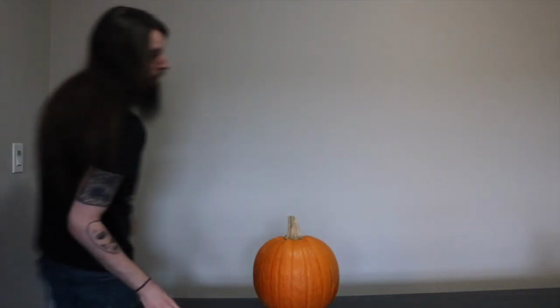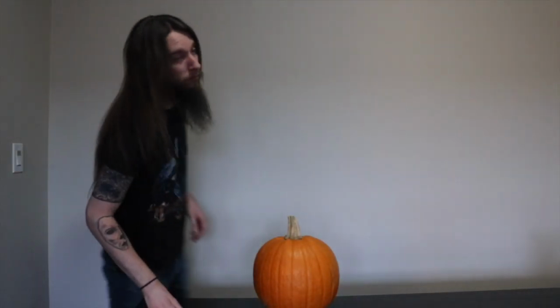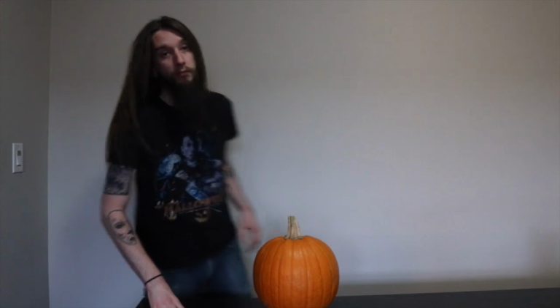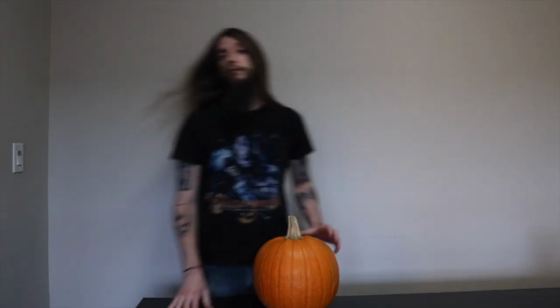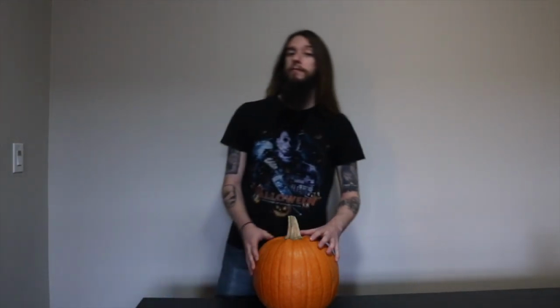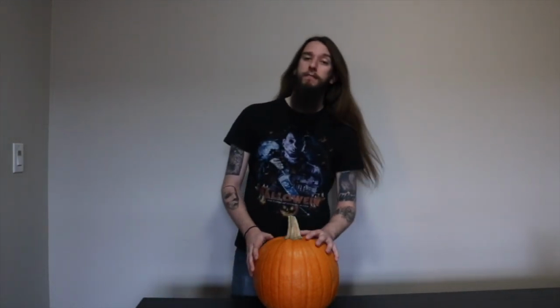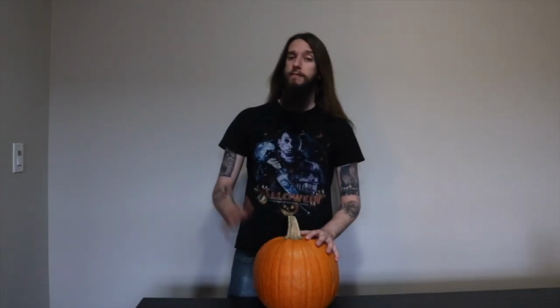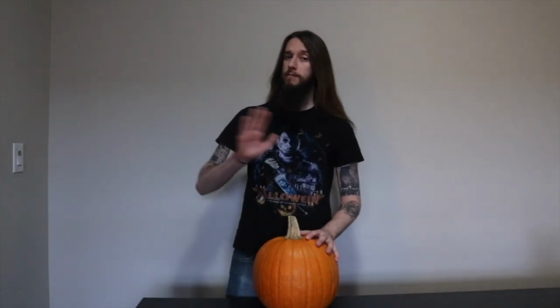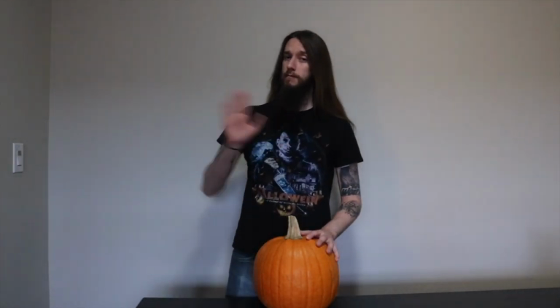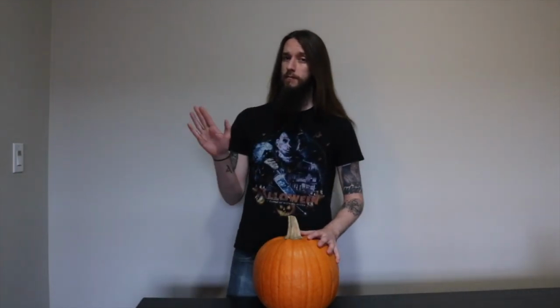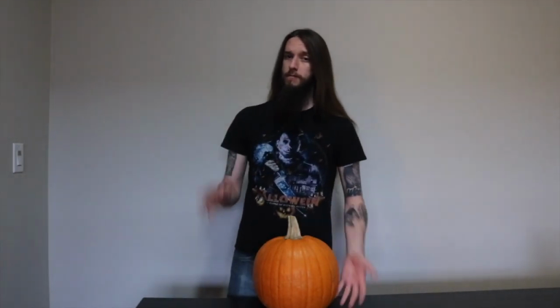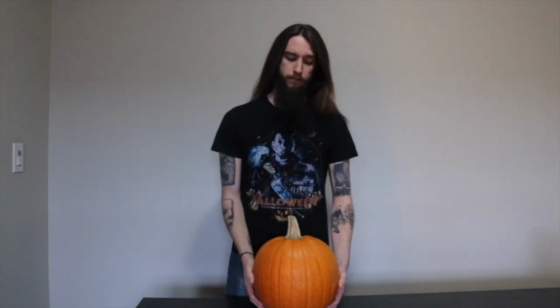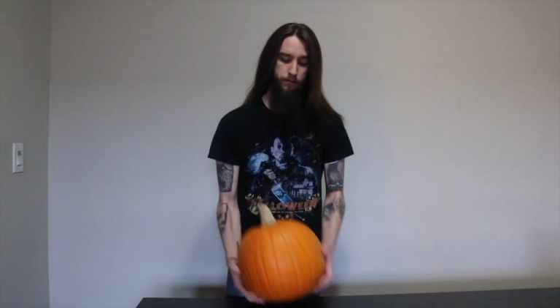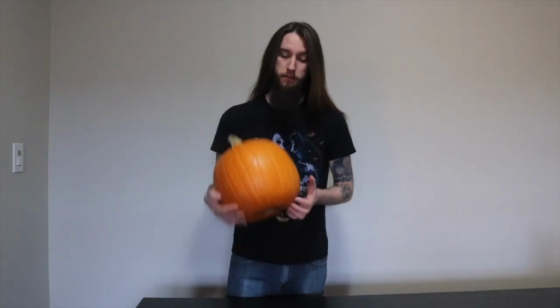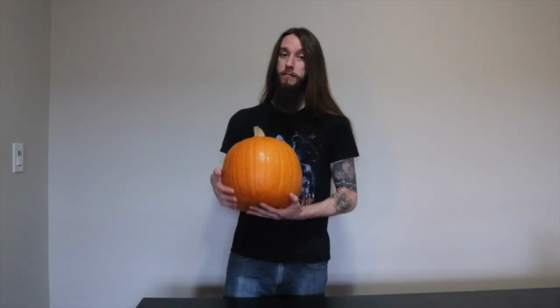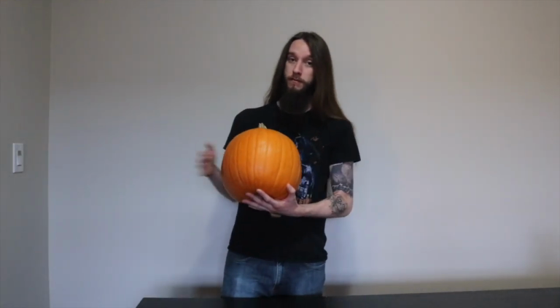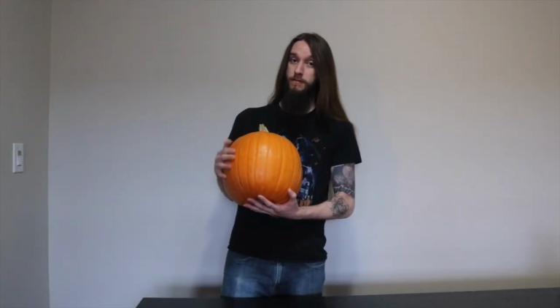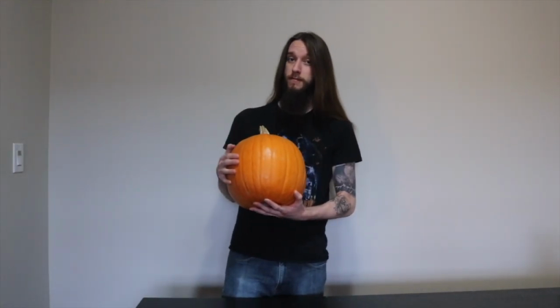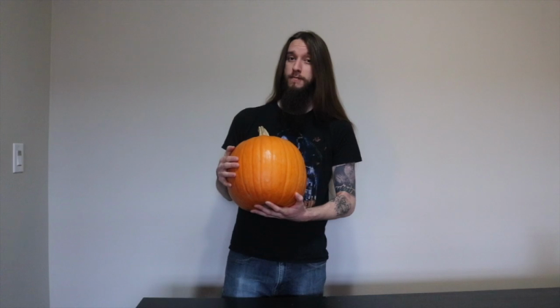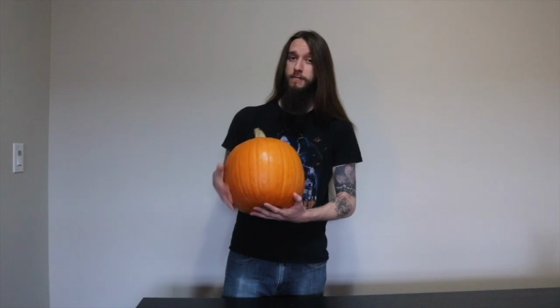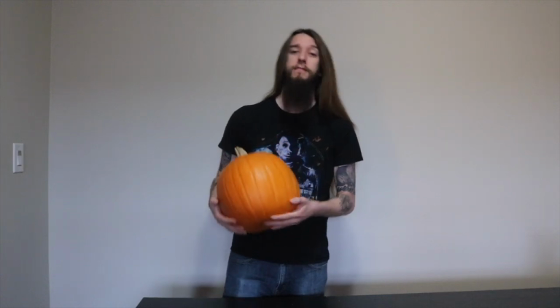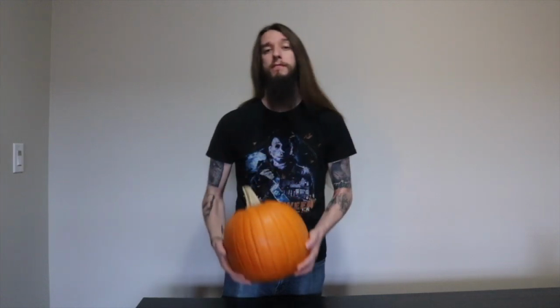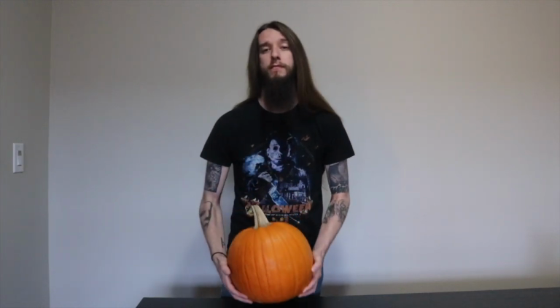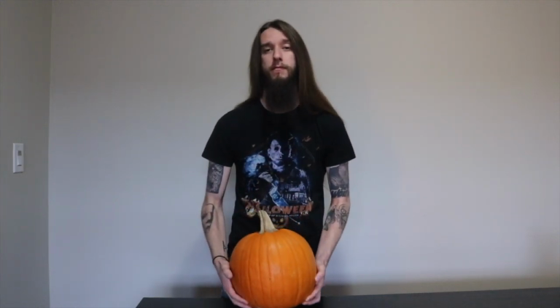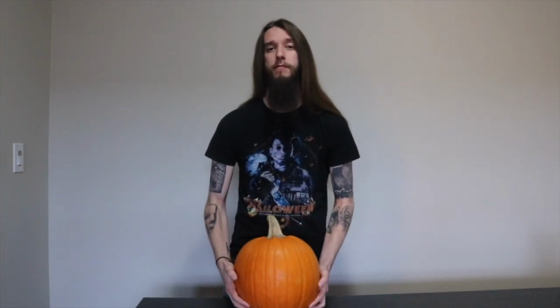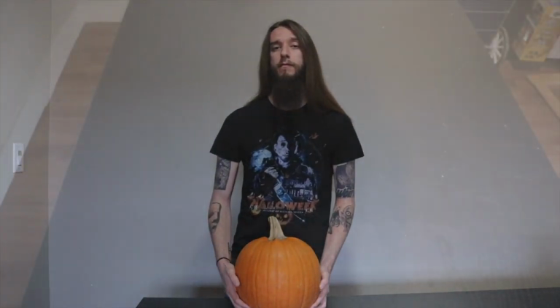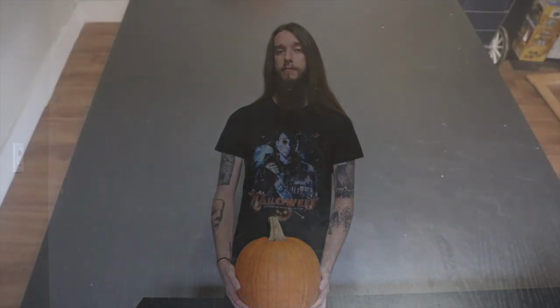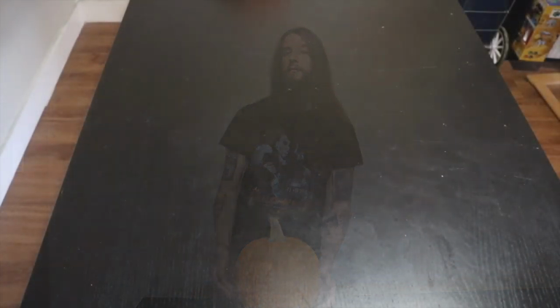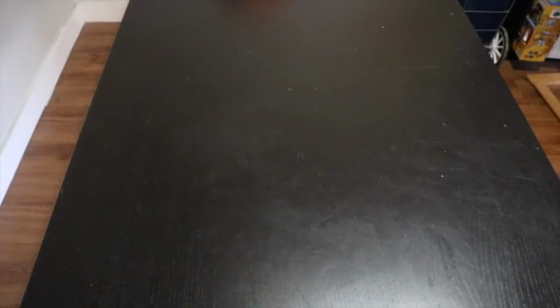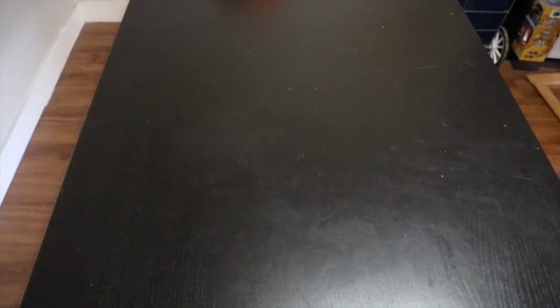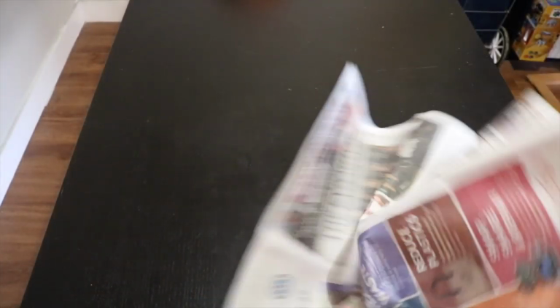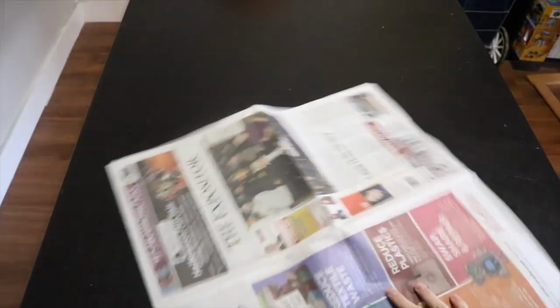Hey now, Halloweenies, it's Black Metal Werewolf making a brand new video for you today. And today, being my final Halloween video for the year, we will be carving another pumpkin.